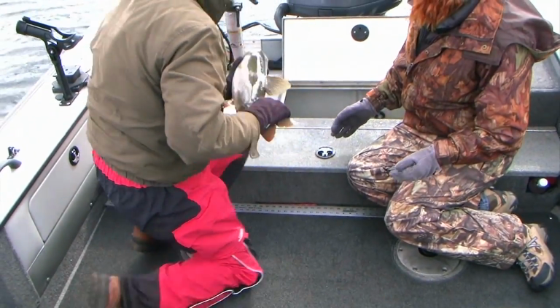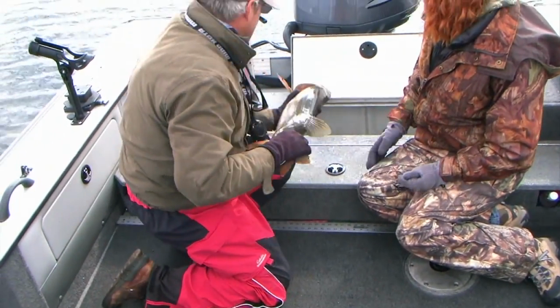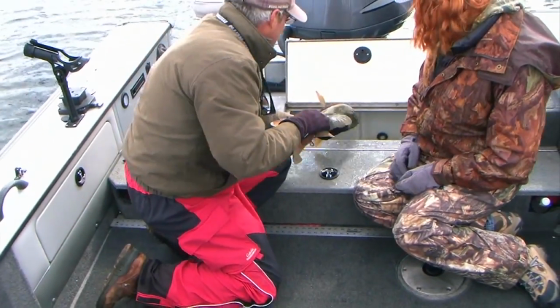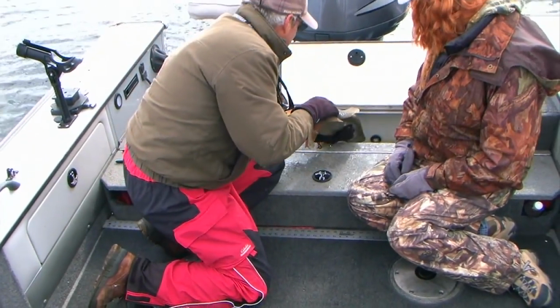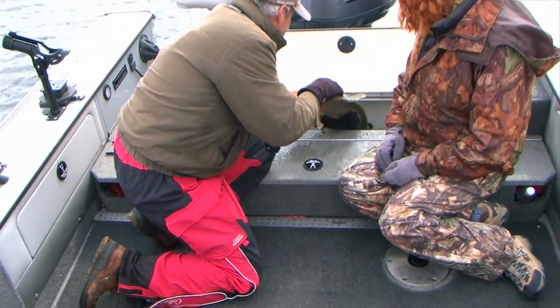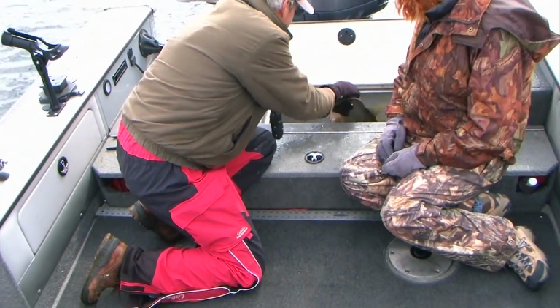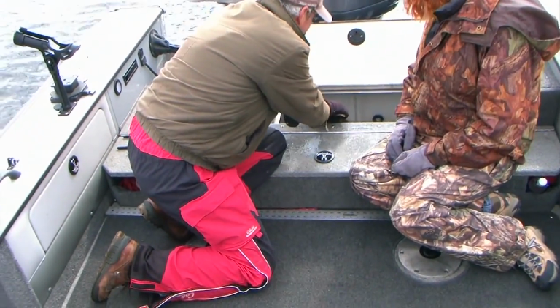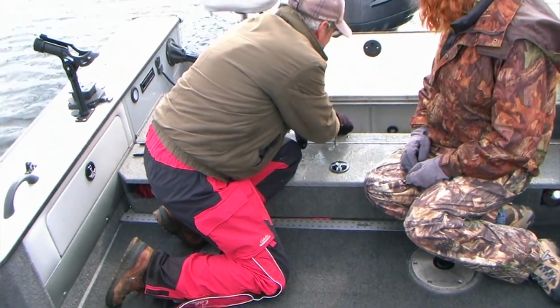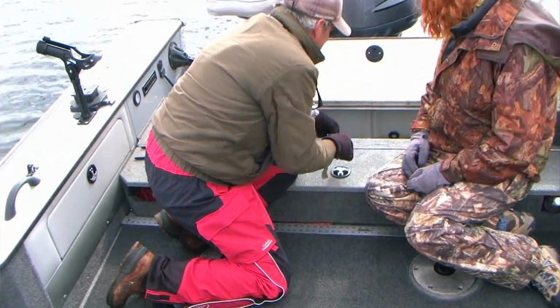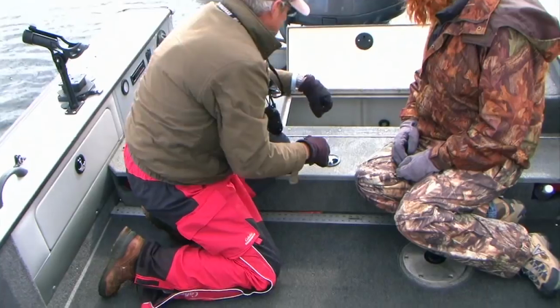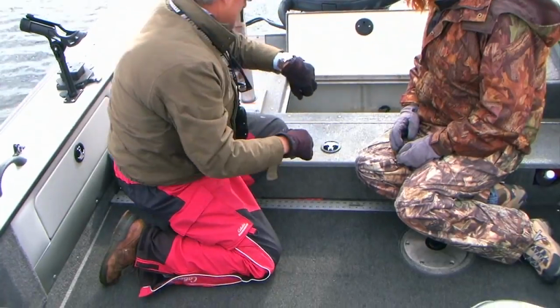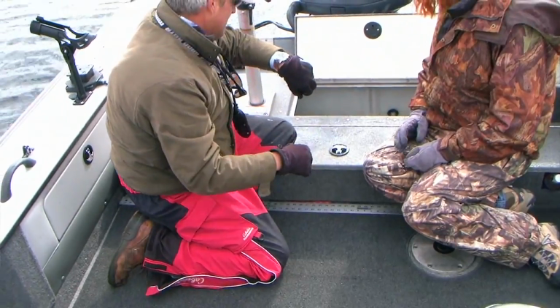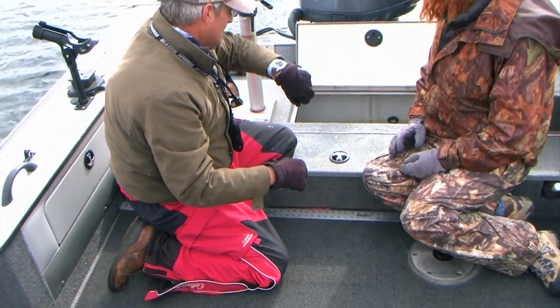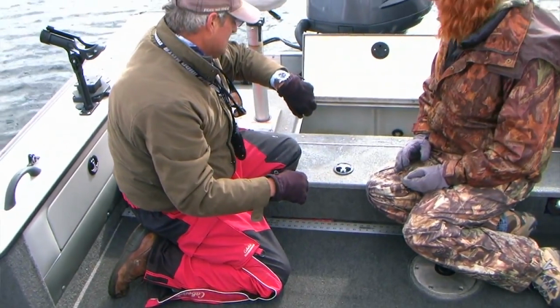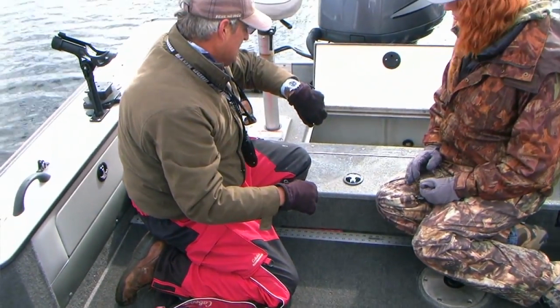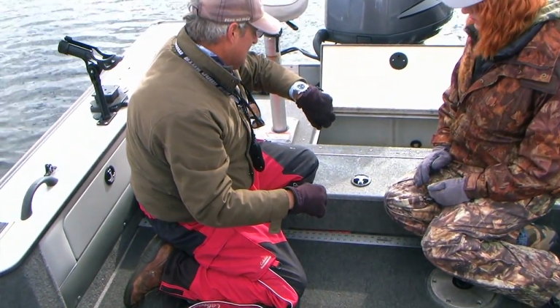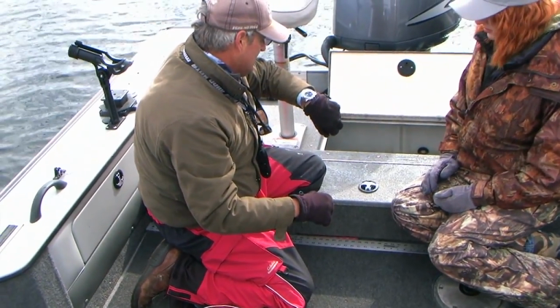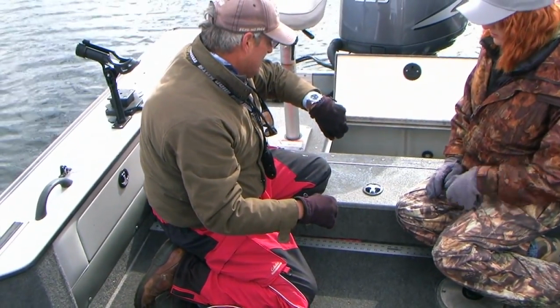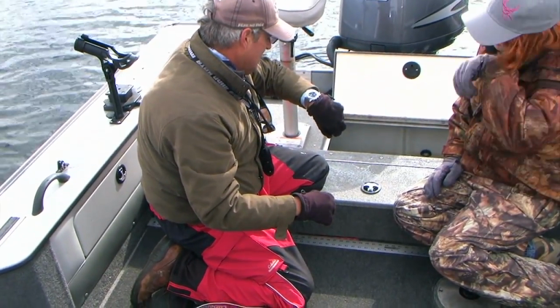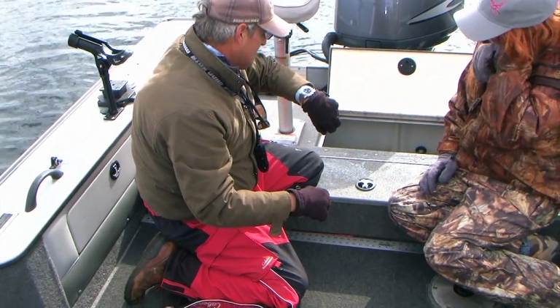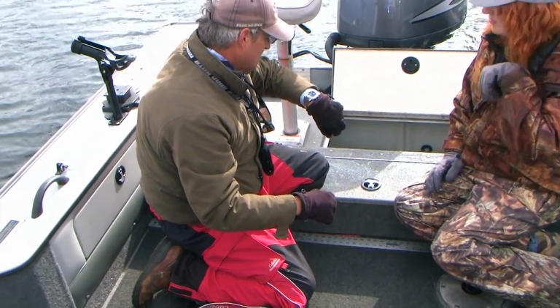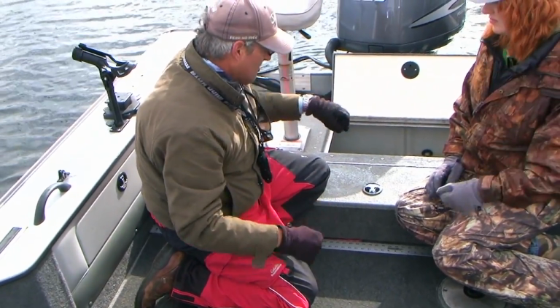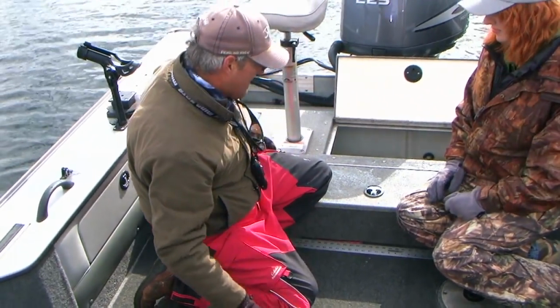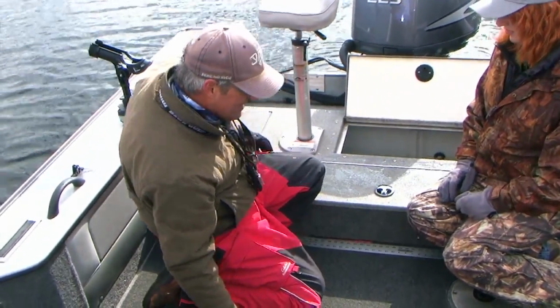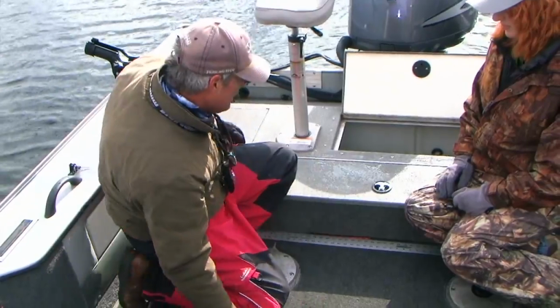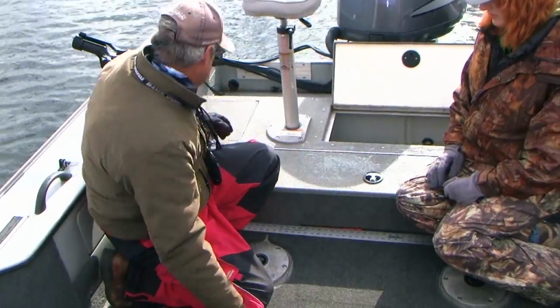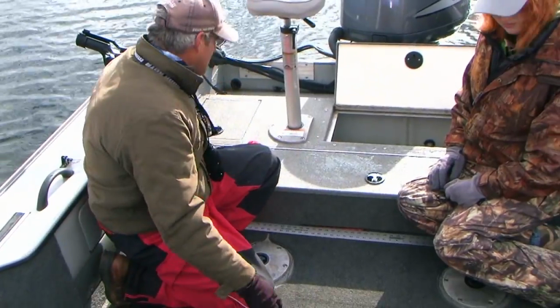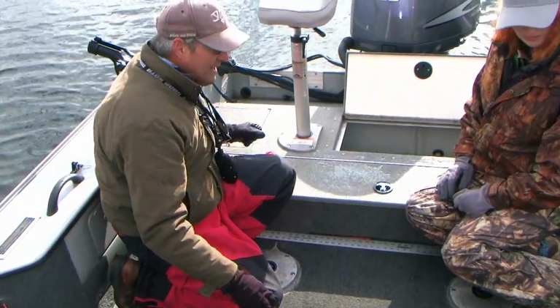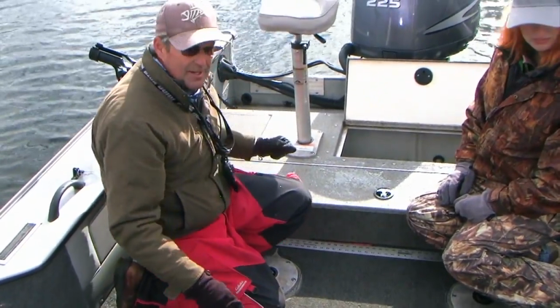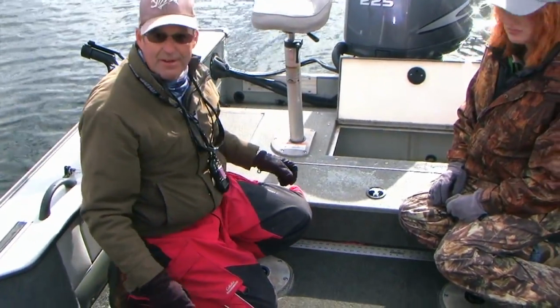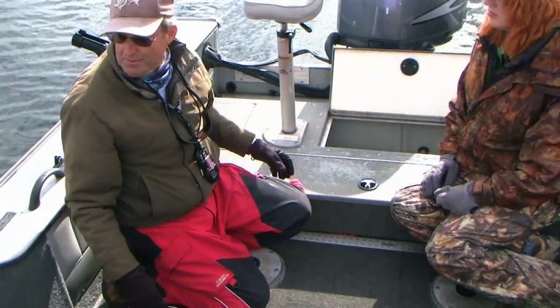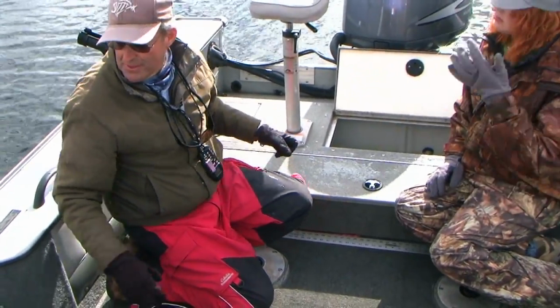I'm sticking back here for a minute. And the time was, I'm going to say about 8:25. Alright, now we're going to get ready for some pictures.